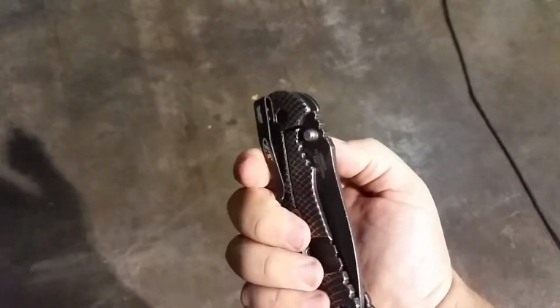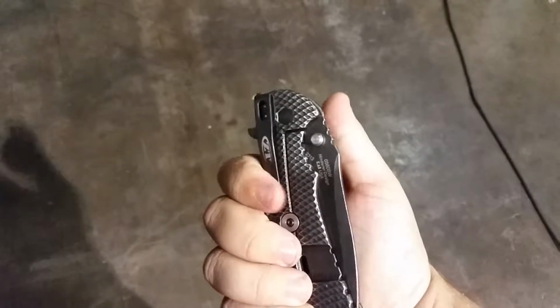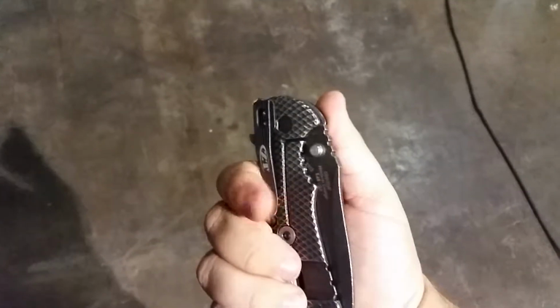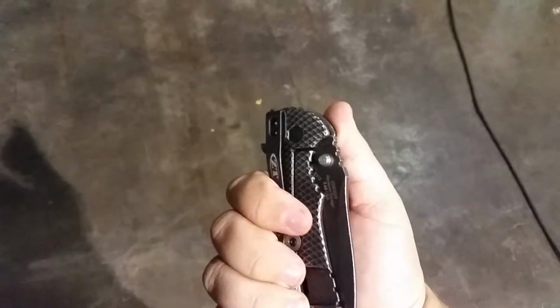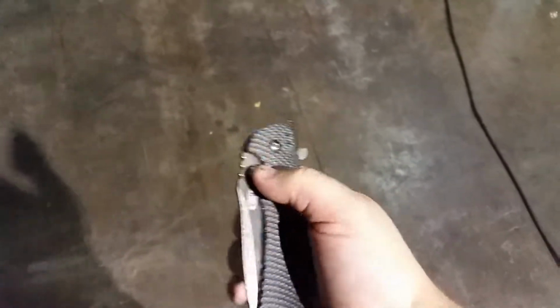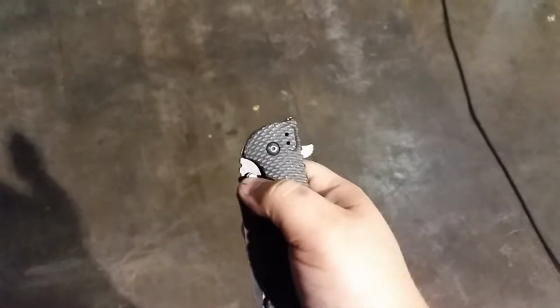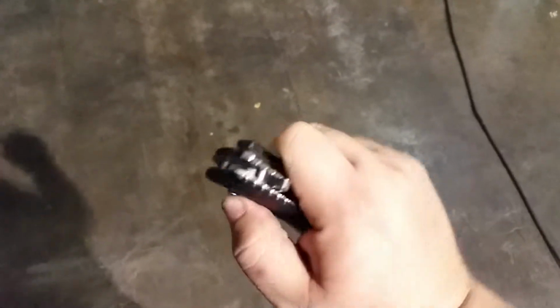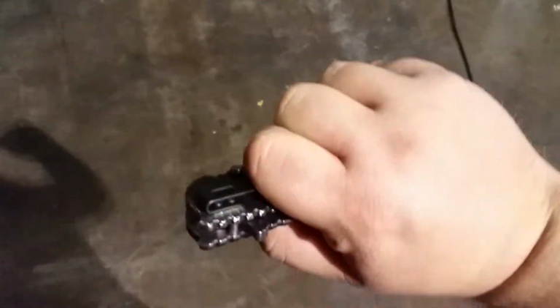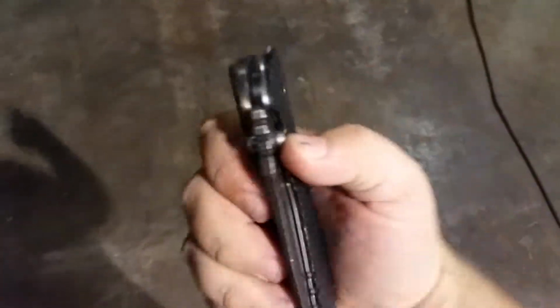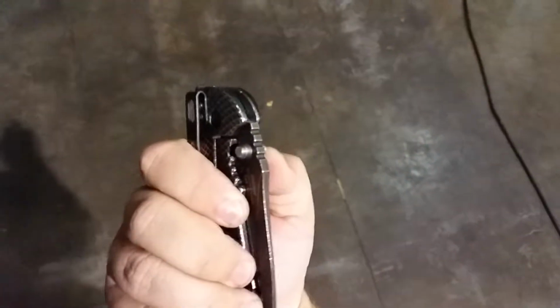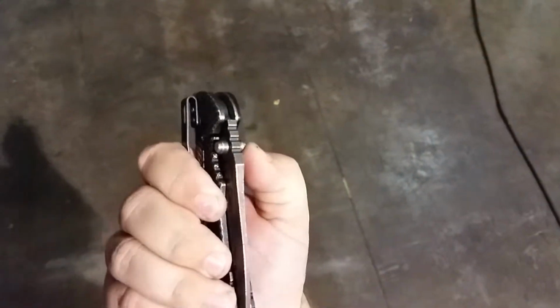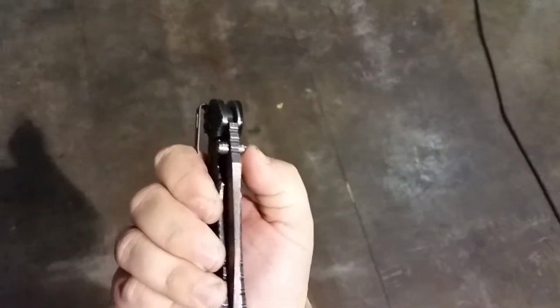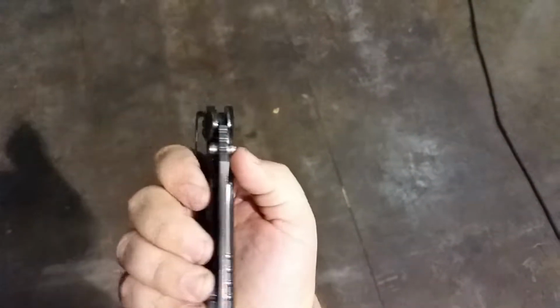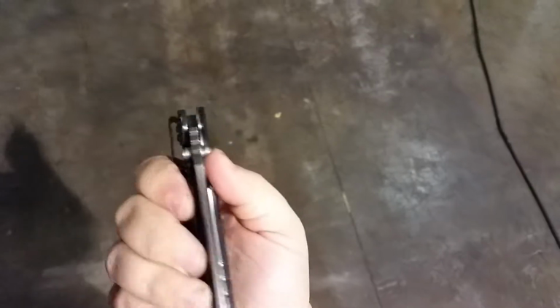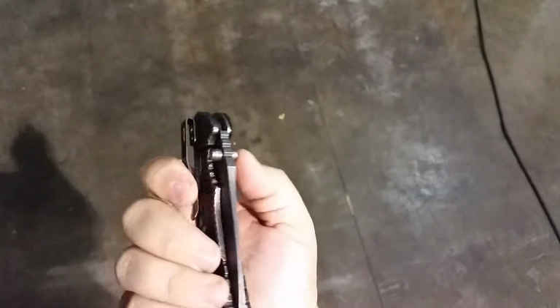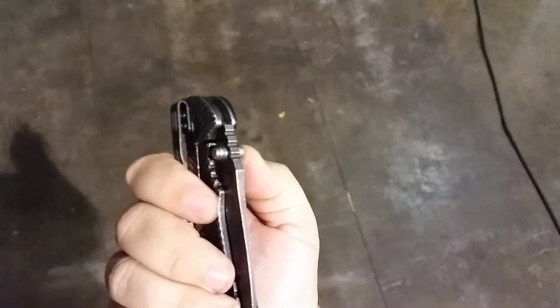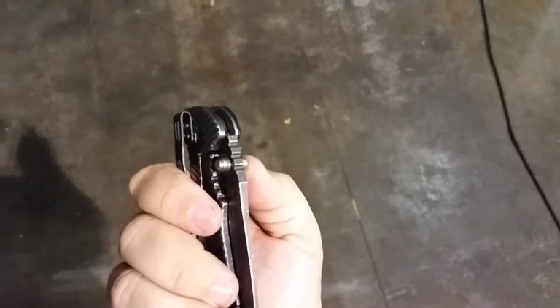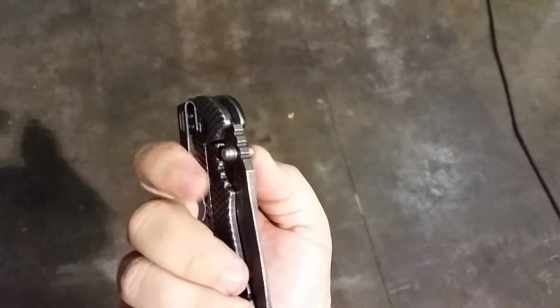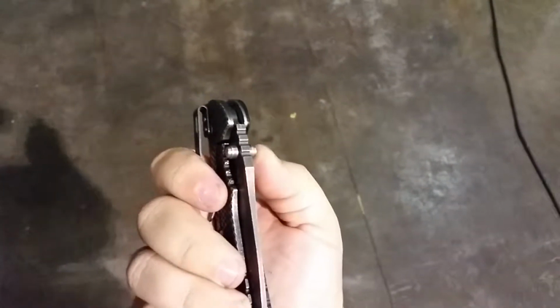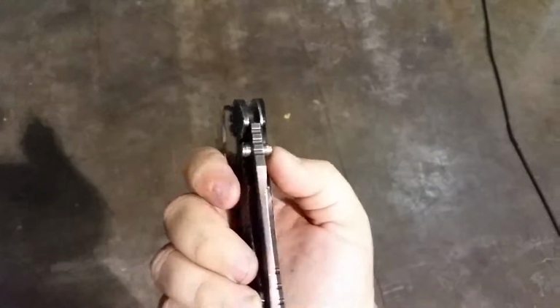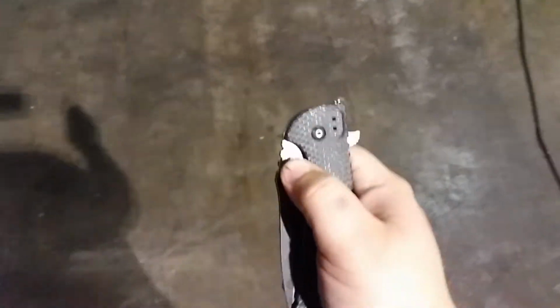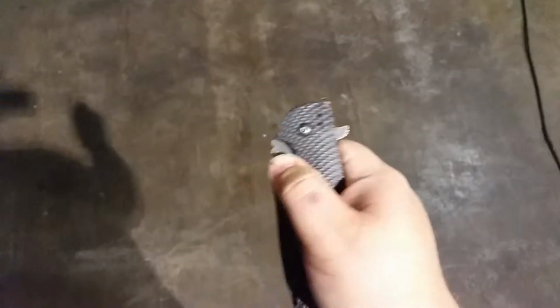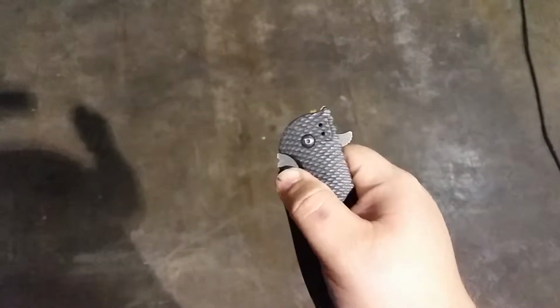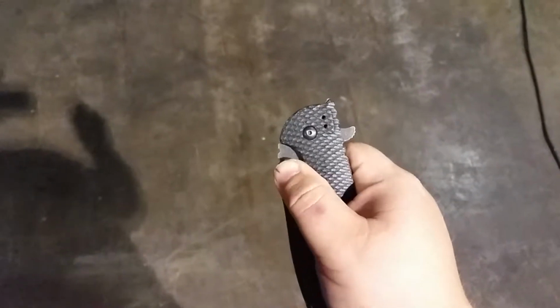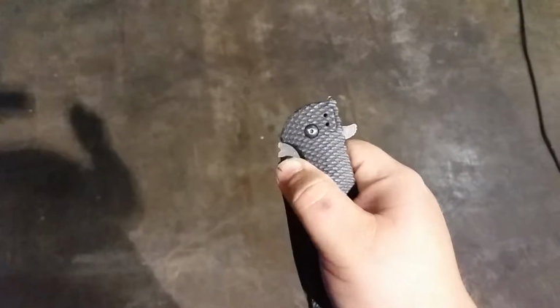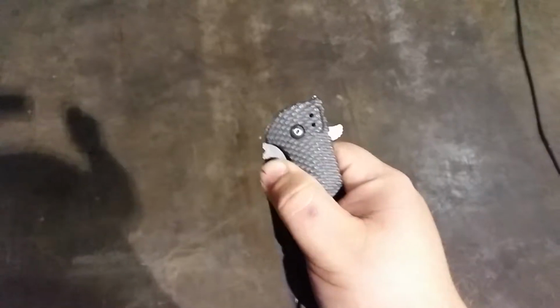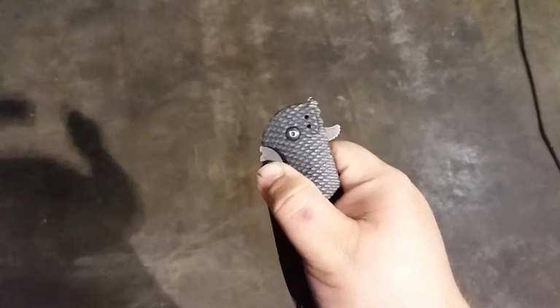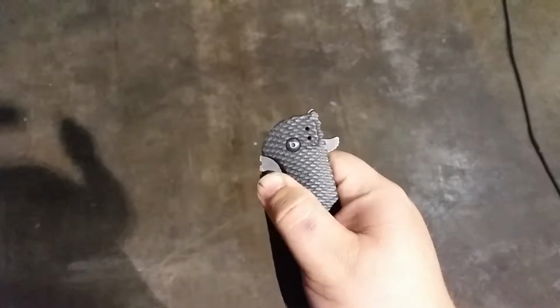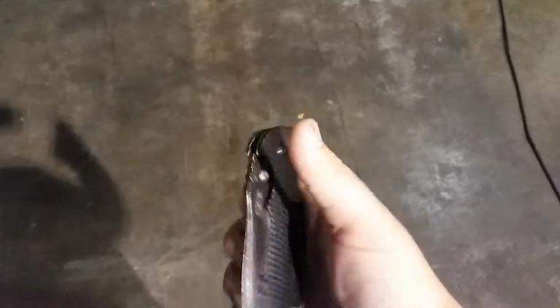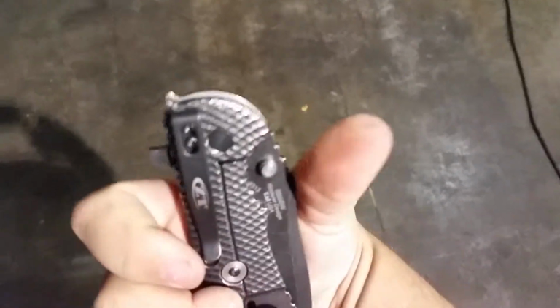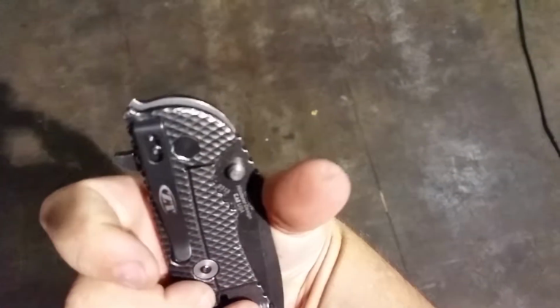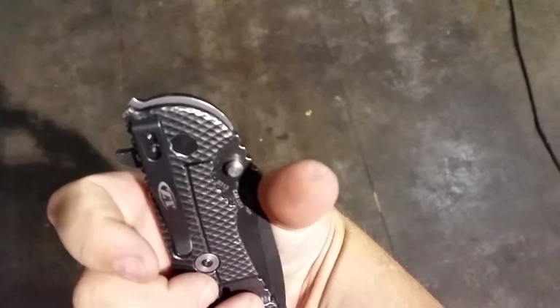A lot of people are putting pressure on that lock bar, like they usually do with a knife, and trying to open it. But if you push on there, the detent's going to push into the blade and lock it, and you can't open it. You'll get a red thumb.